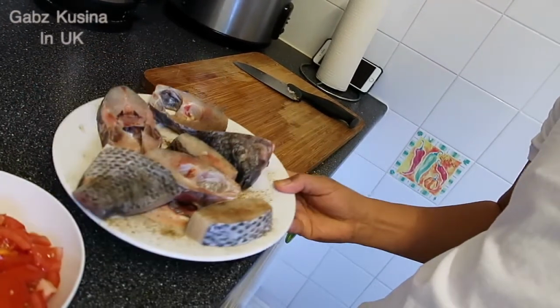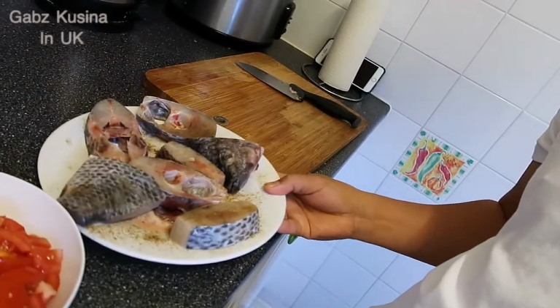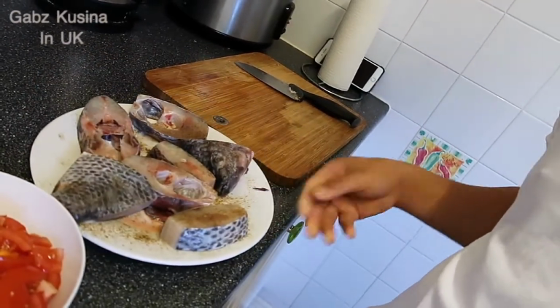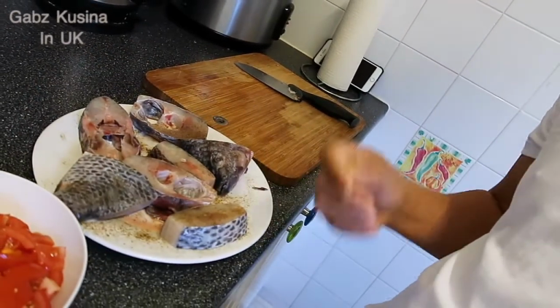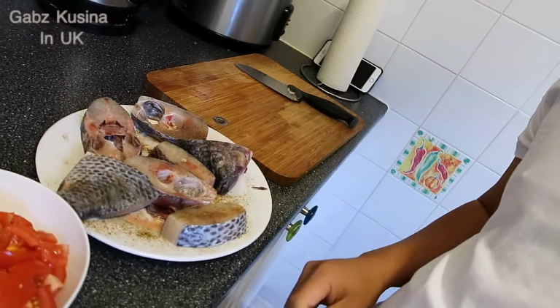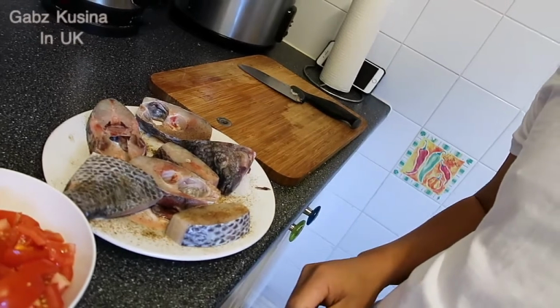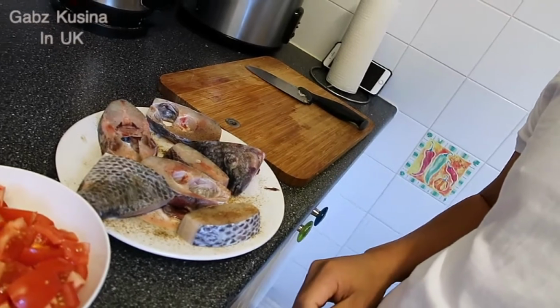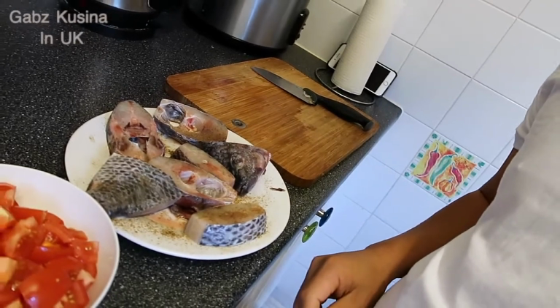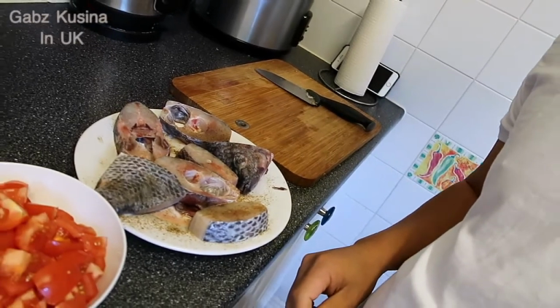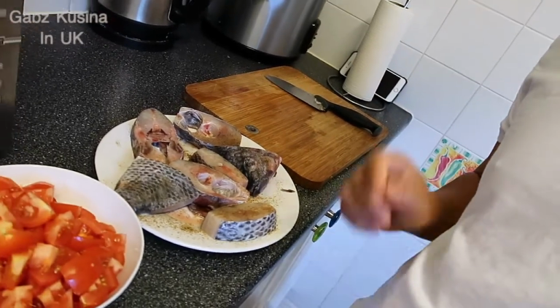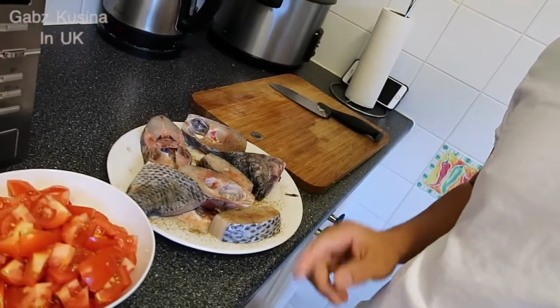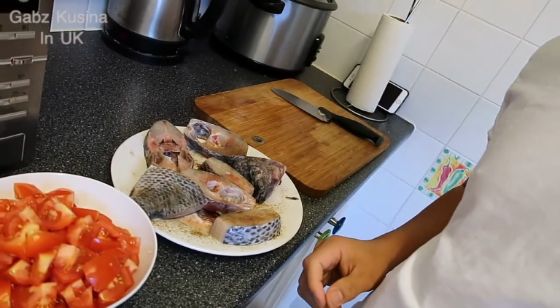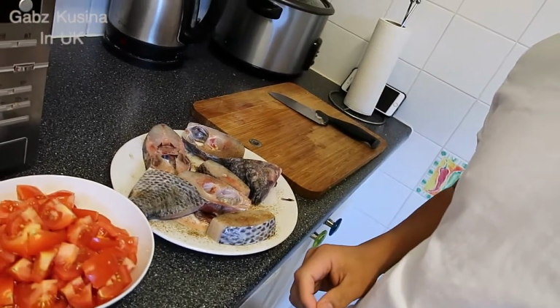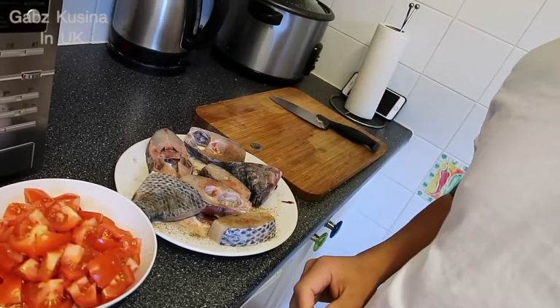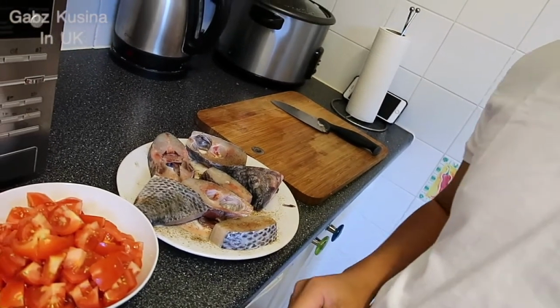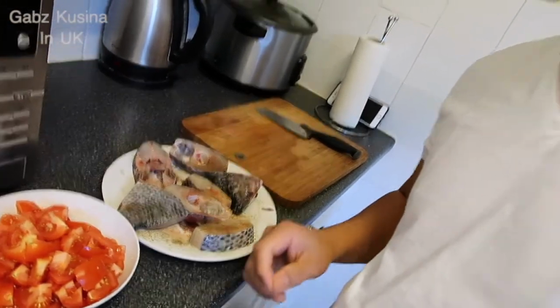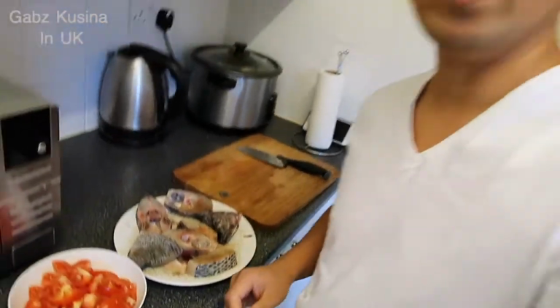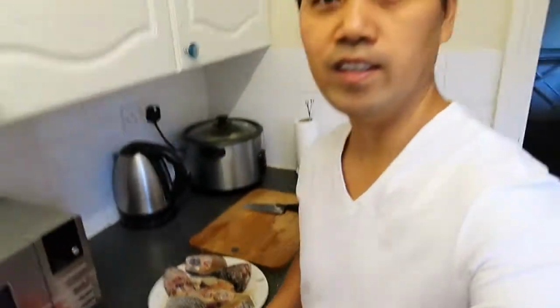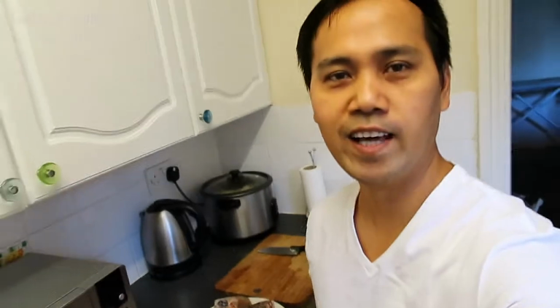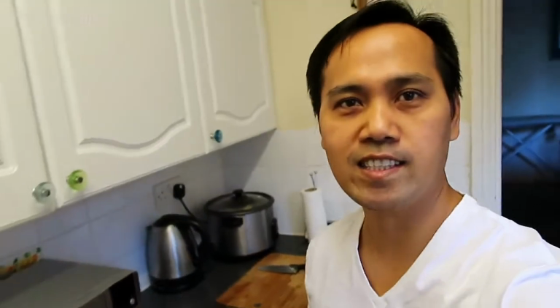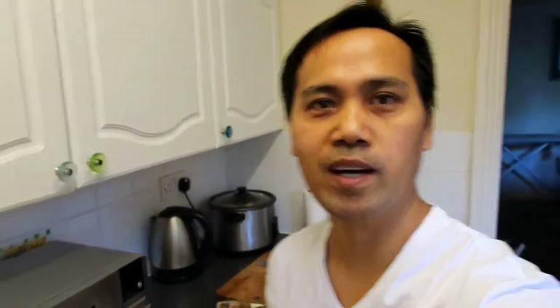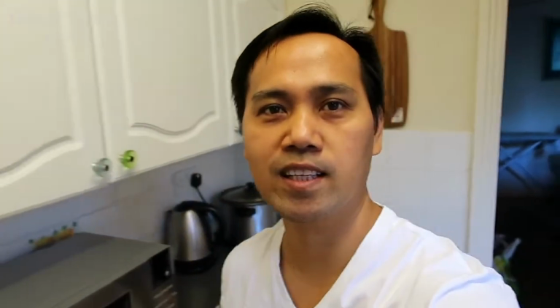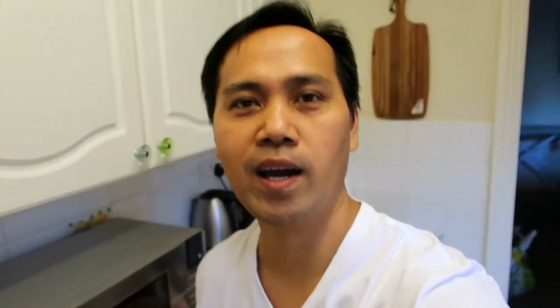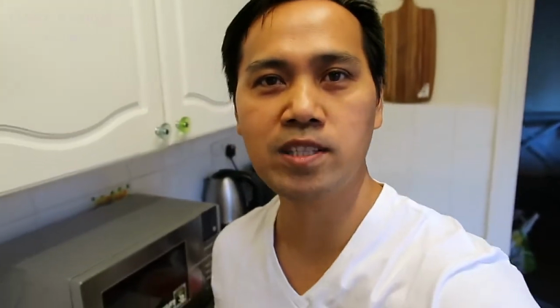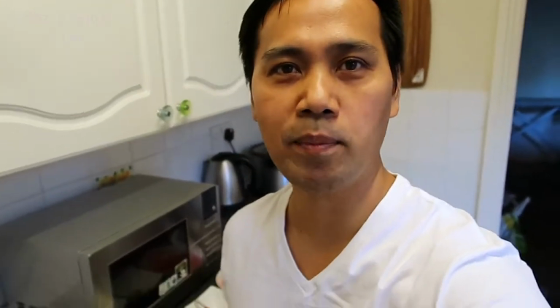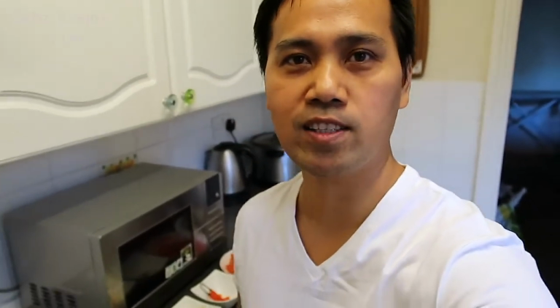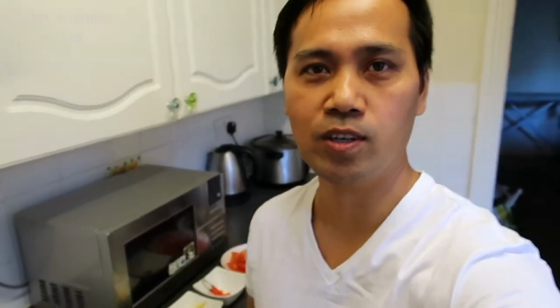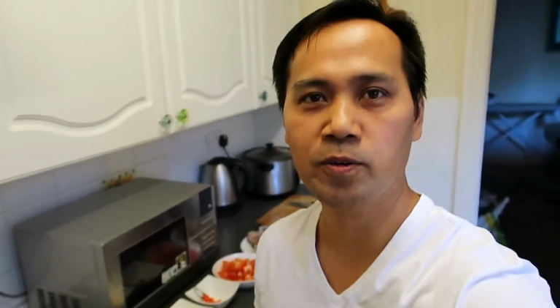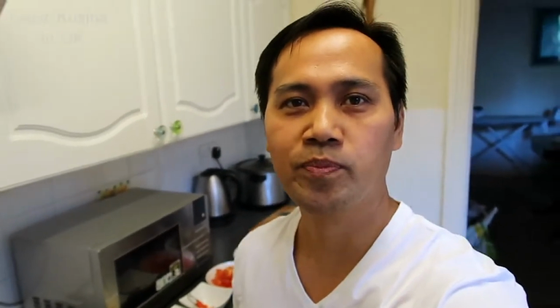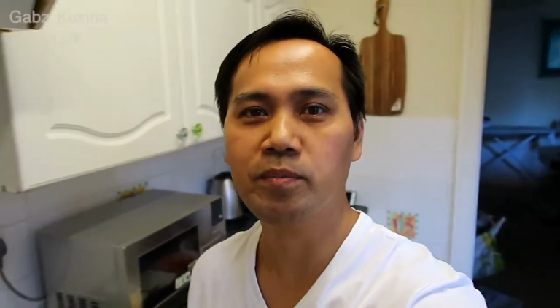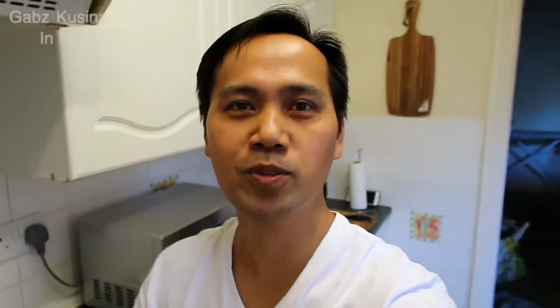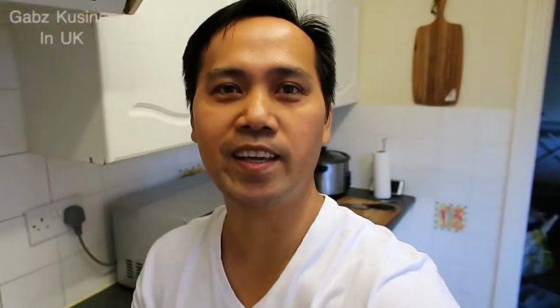Kasi dalawa lang naman kami ni kuya yung kumakain. Tapos lalagyan natin ng itlog. Yun guys, yung mga sangkap natin. So magluto na tayo.